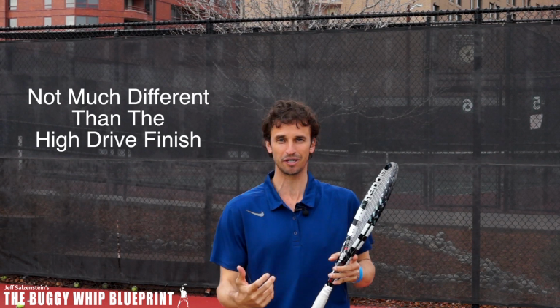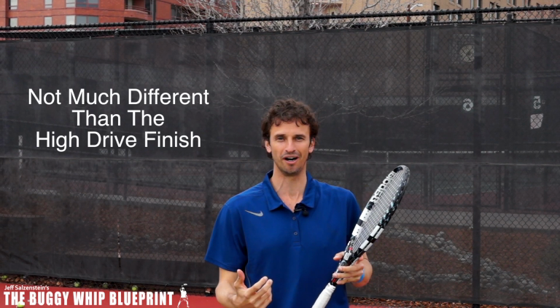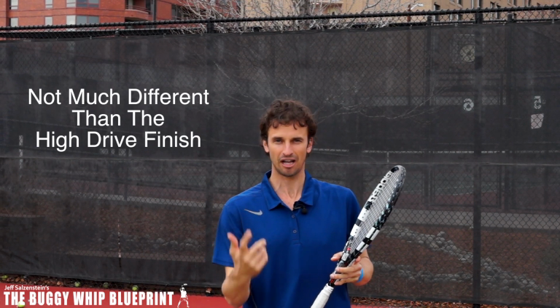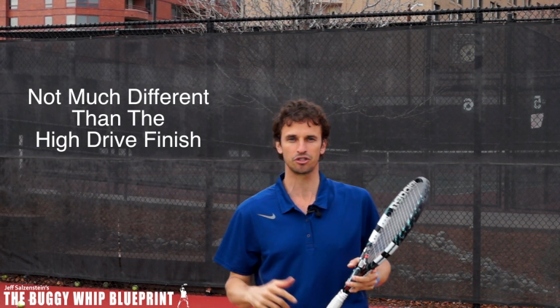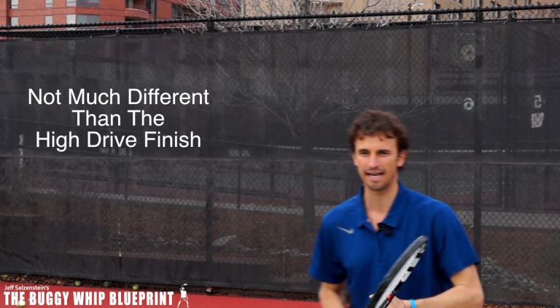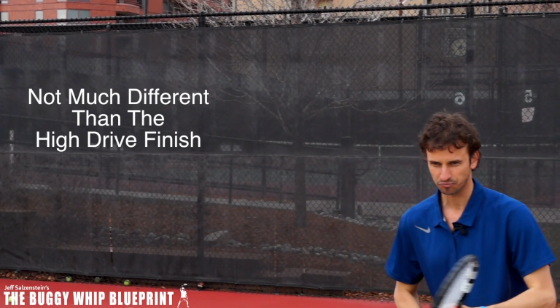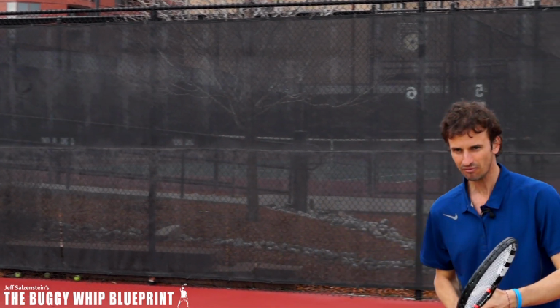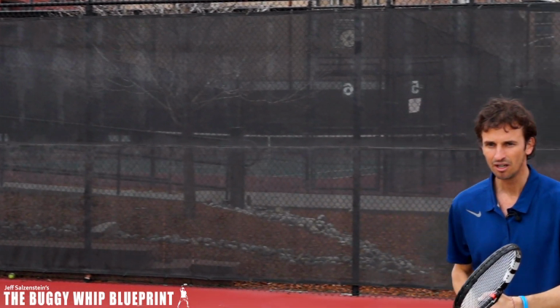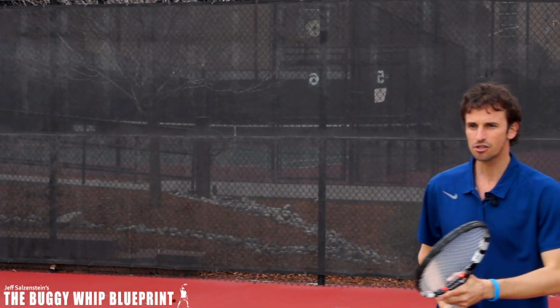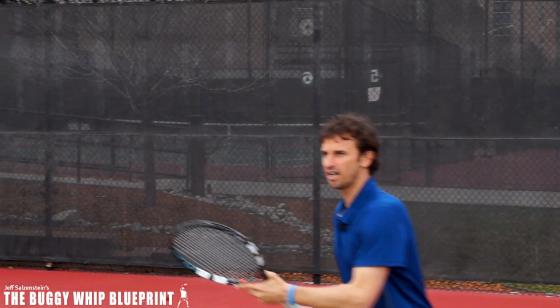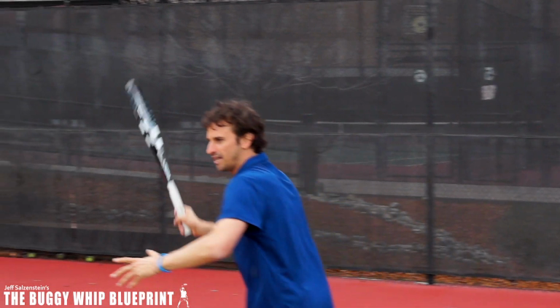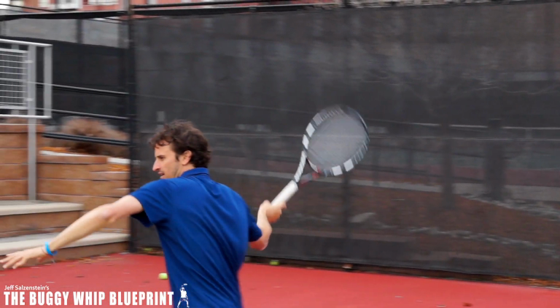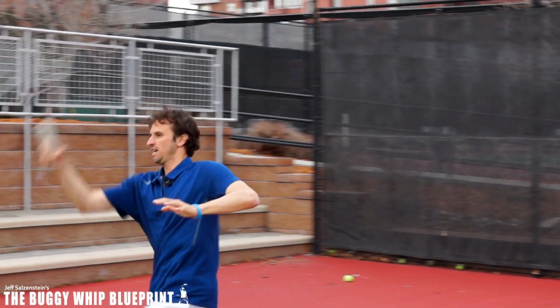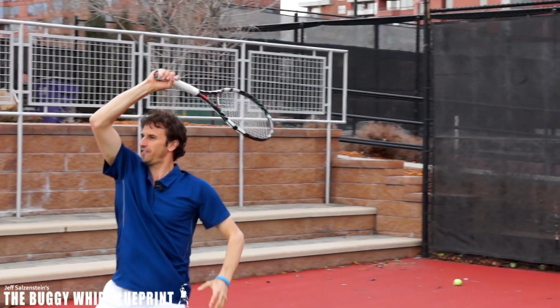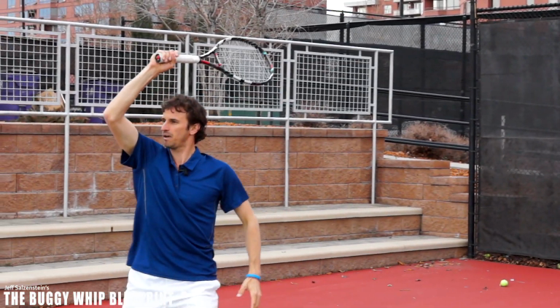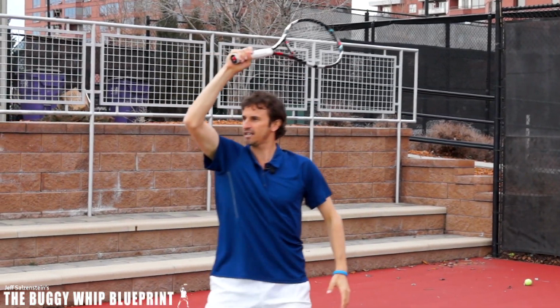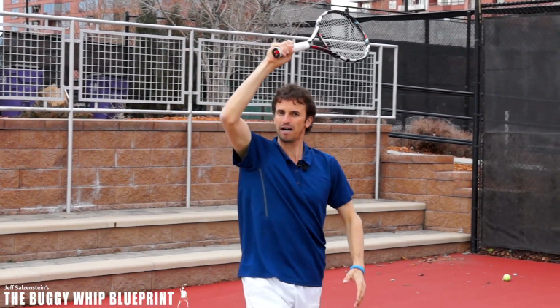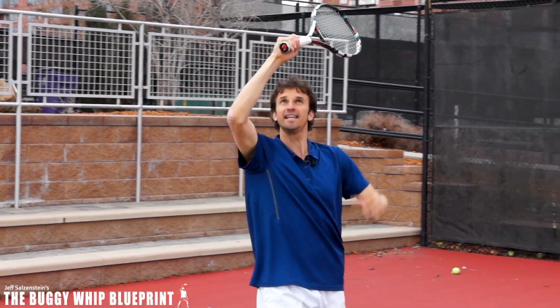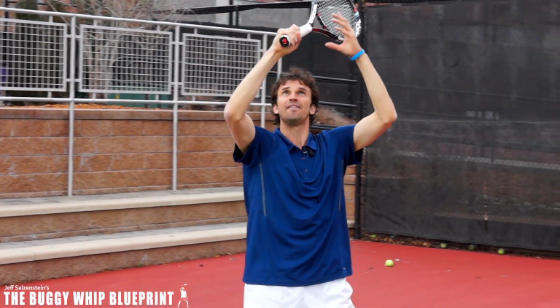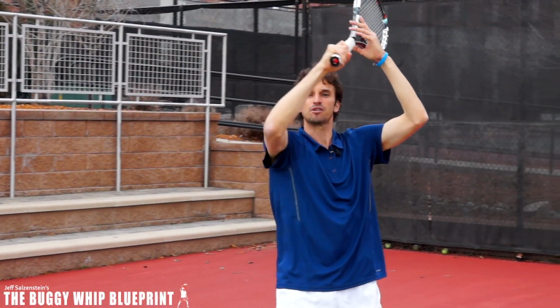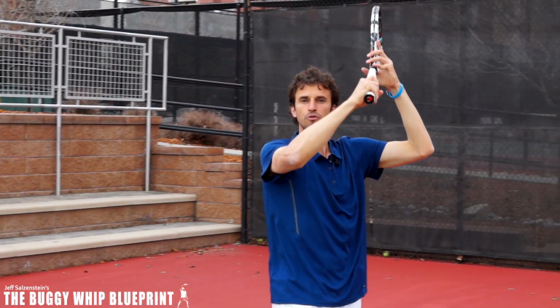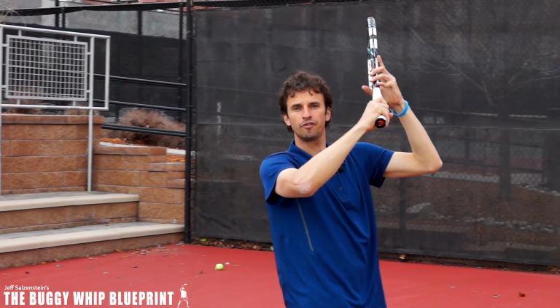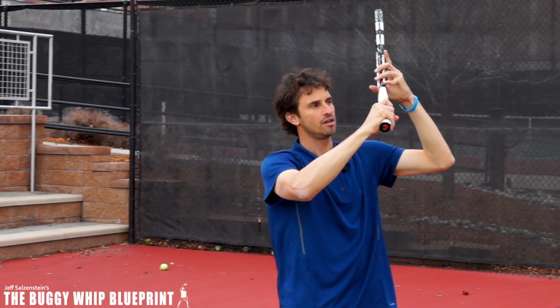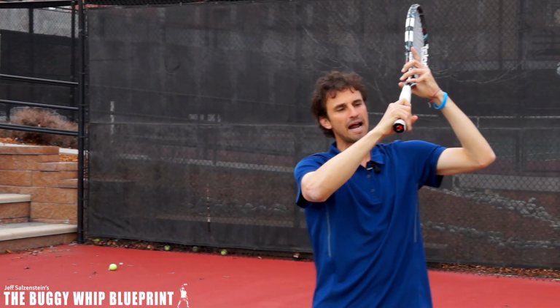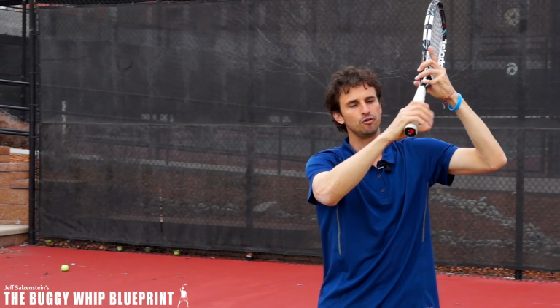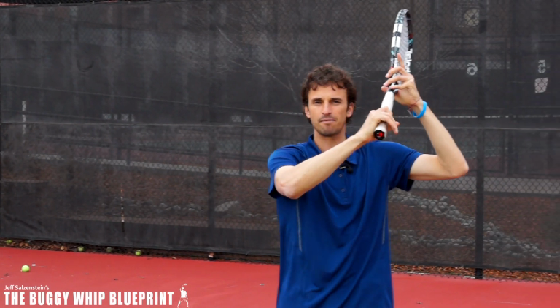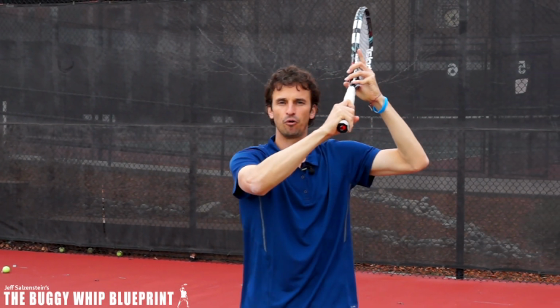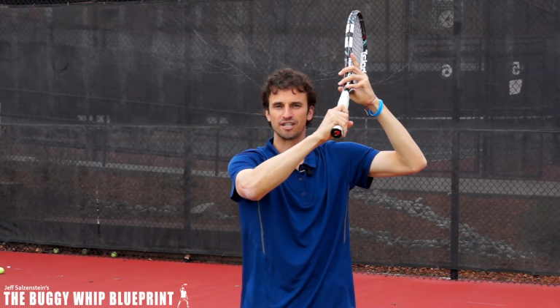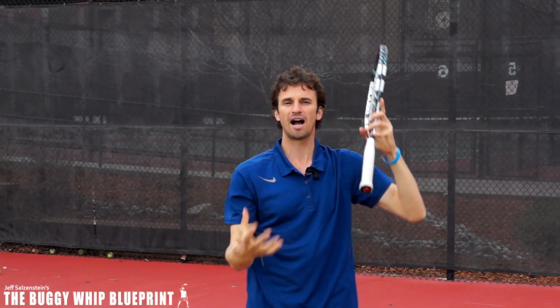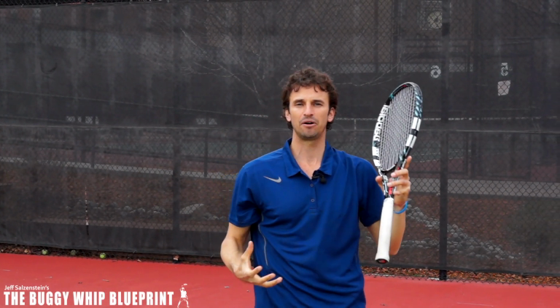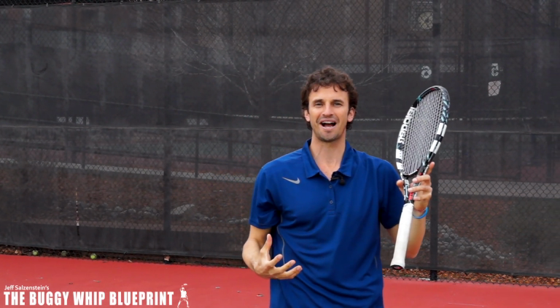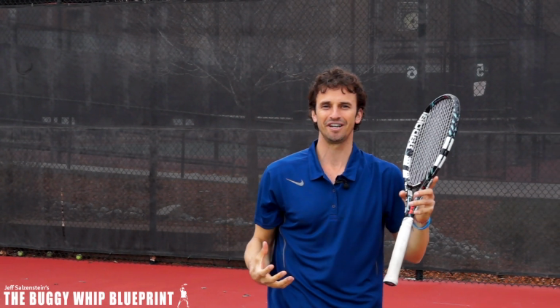Pretty cool, huh? I'll show it to you again. If I come over here and finish with my hand above my head, and then I just move the racket — move the hand about 4 inches — I'm now in that high finish.